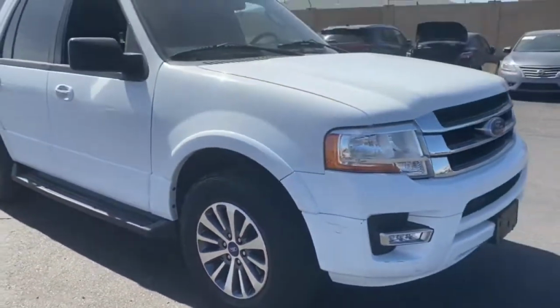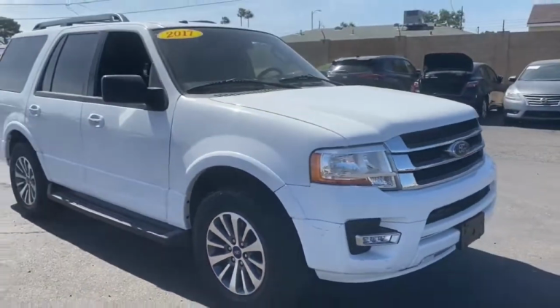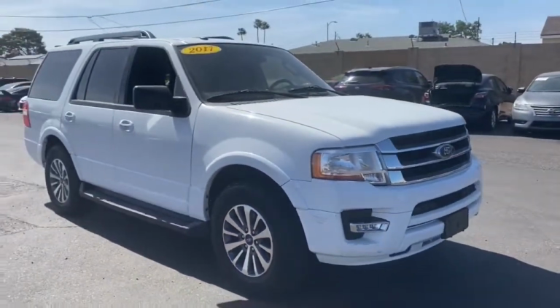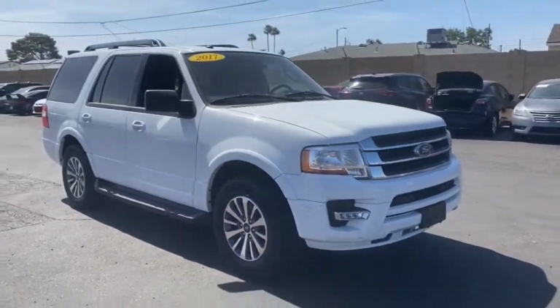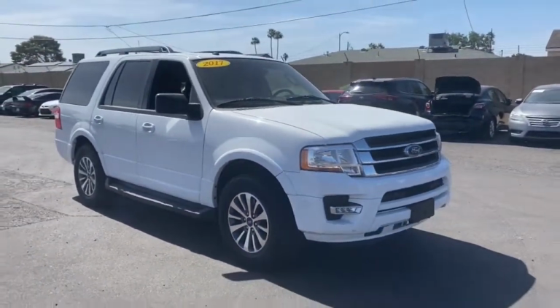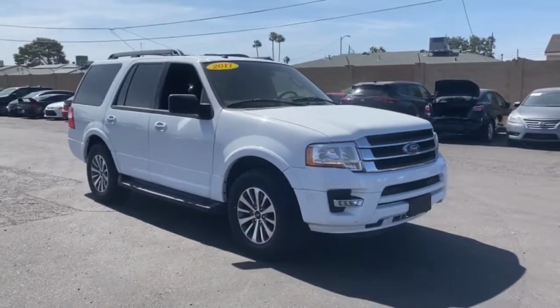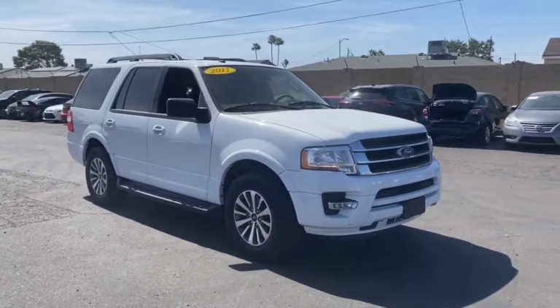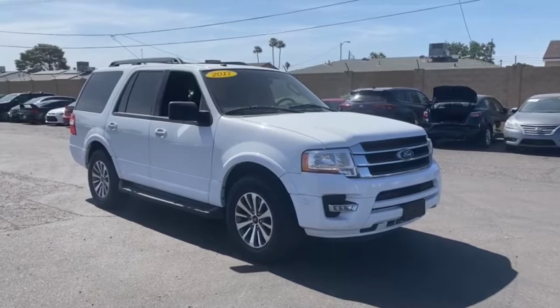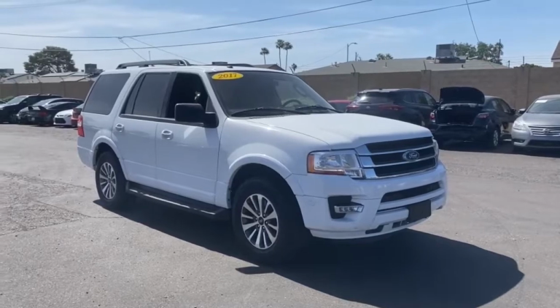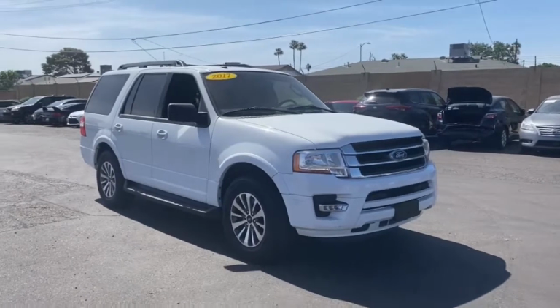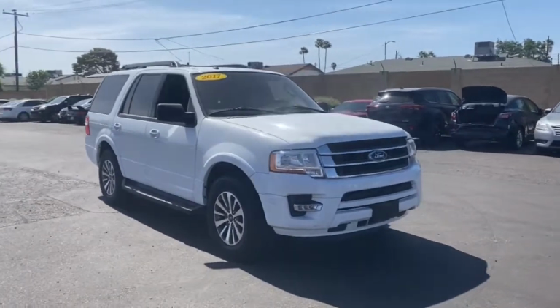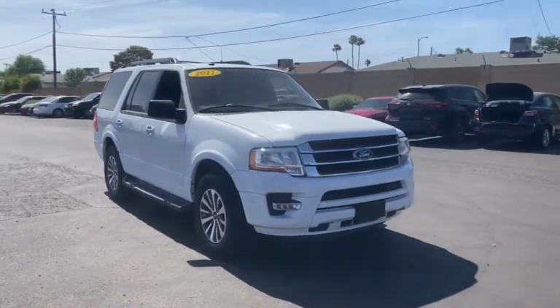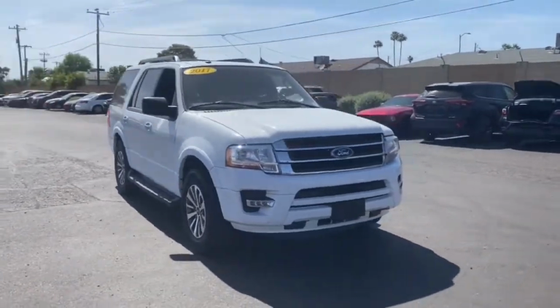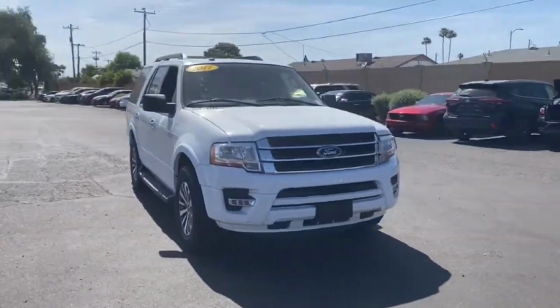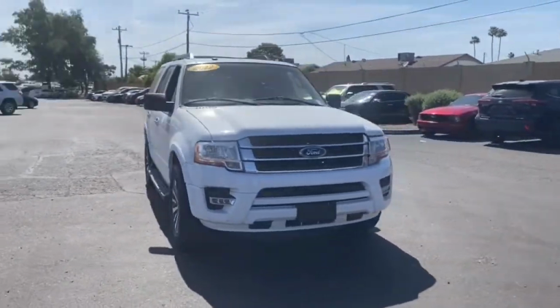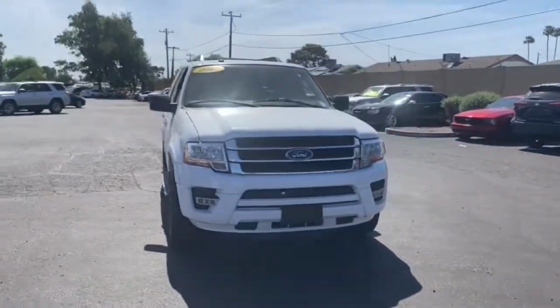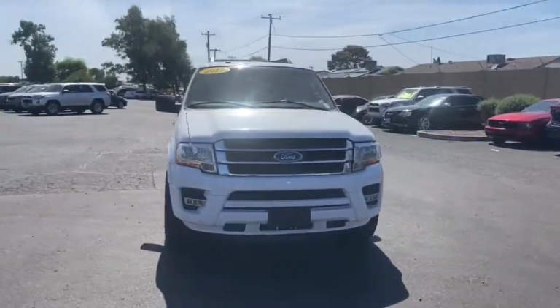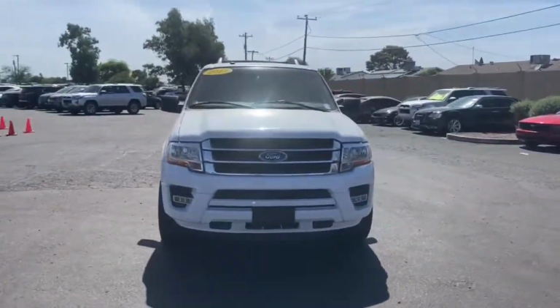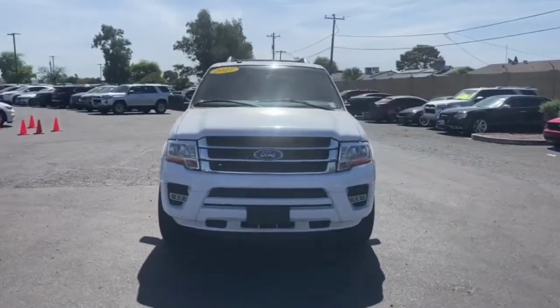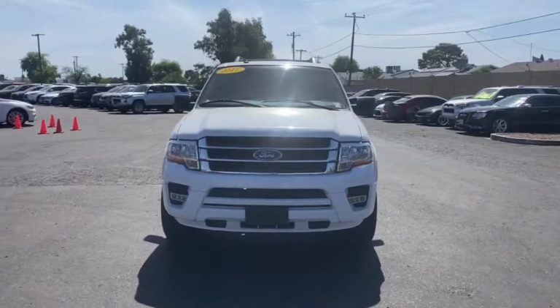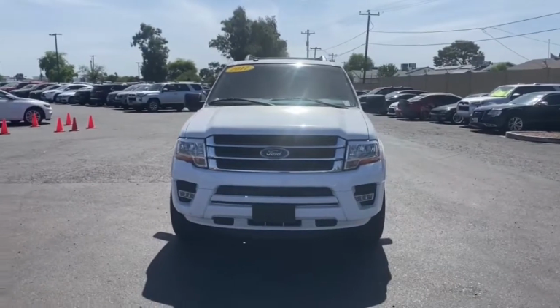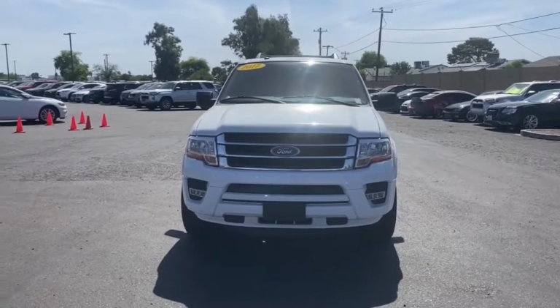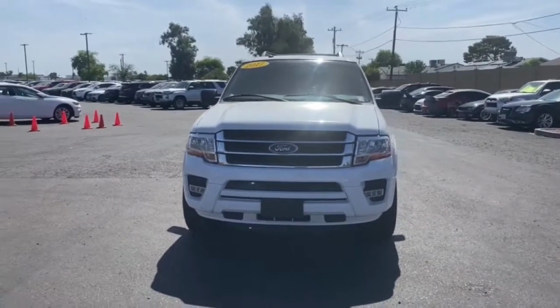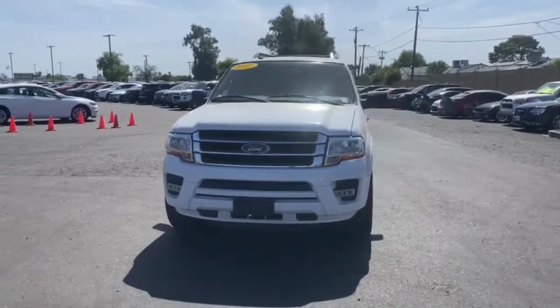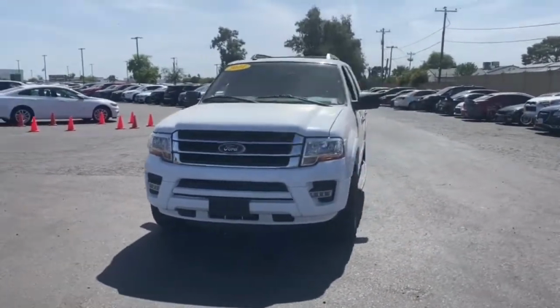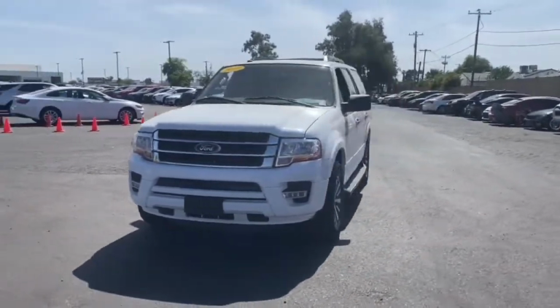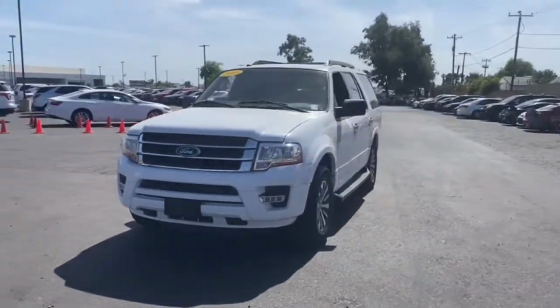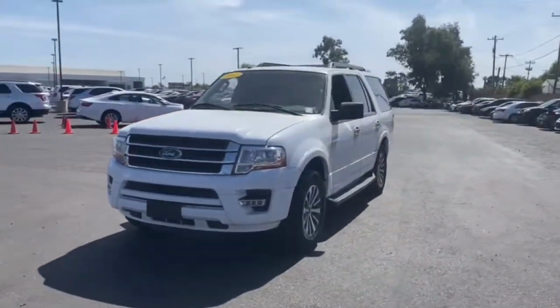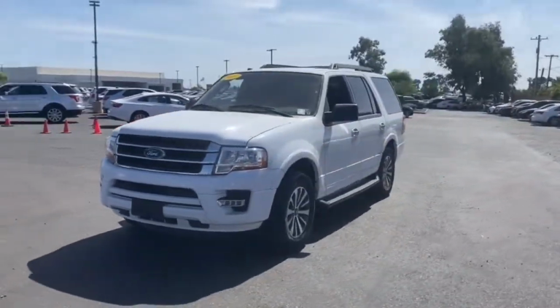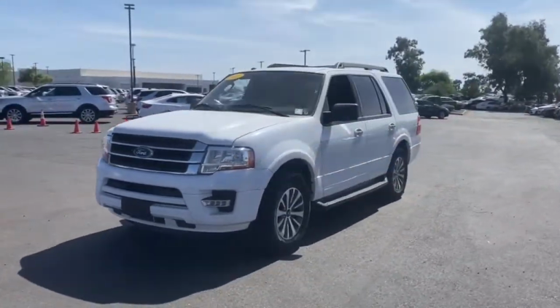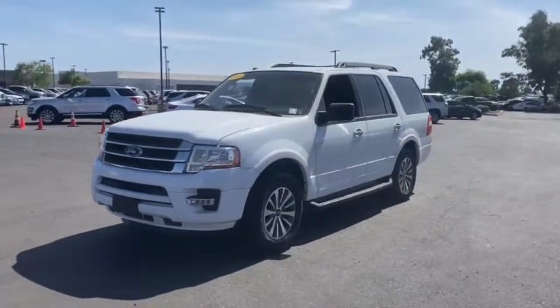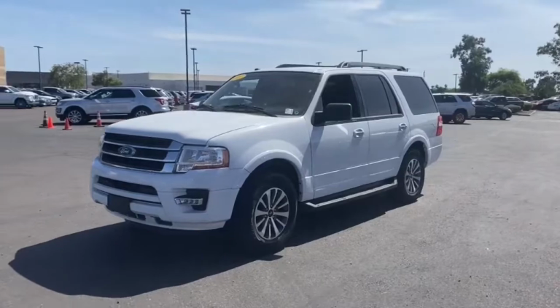Keyless entry, third row seat, fog lamps, V6 cylinder engine, satellite radio, heated mirrors, keyless start, backup camera, iPod and MP3 input, power driver seat.